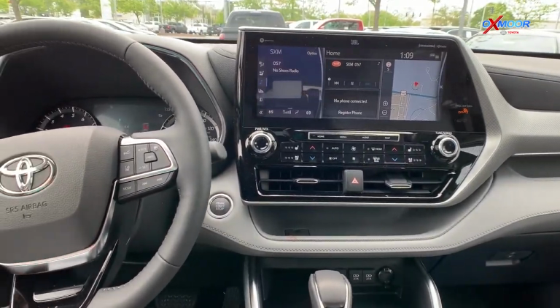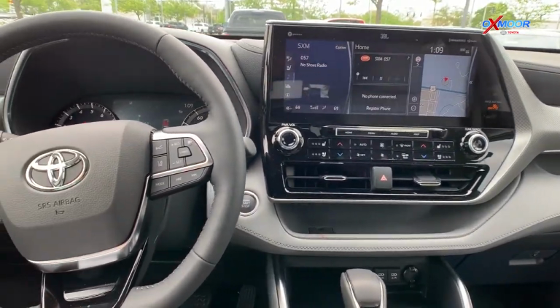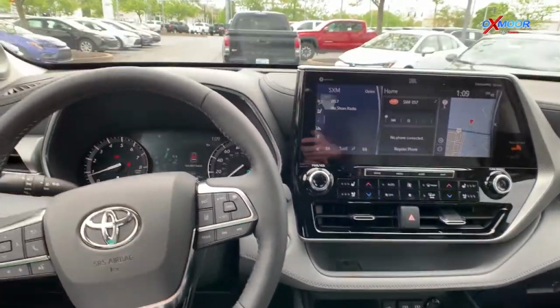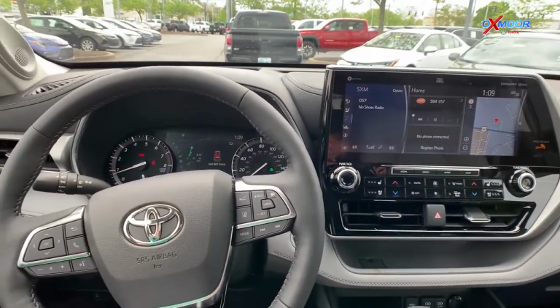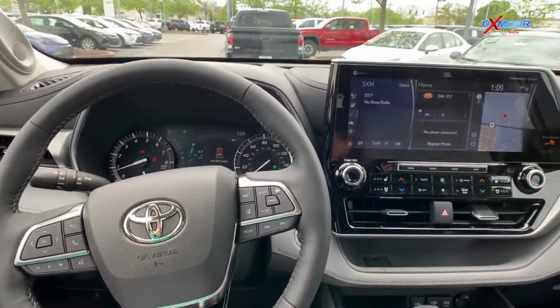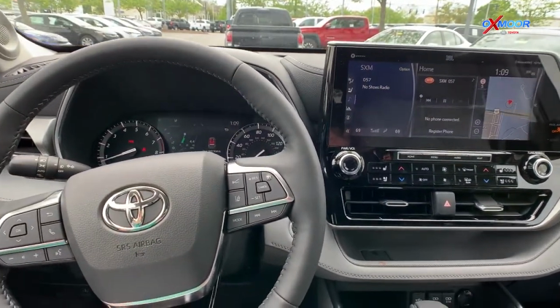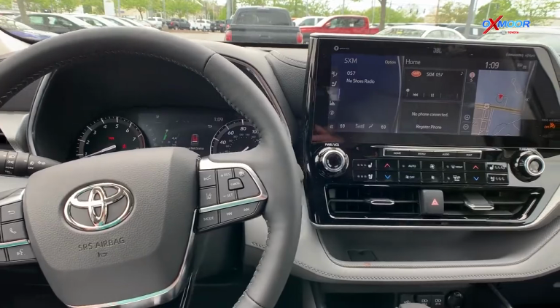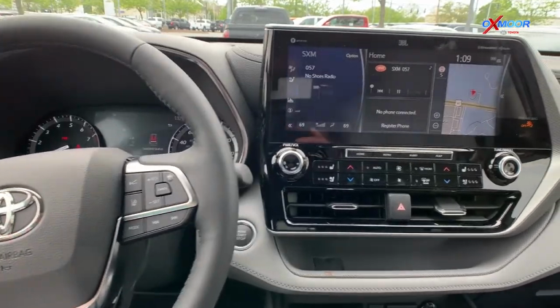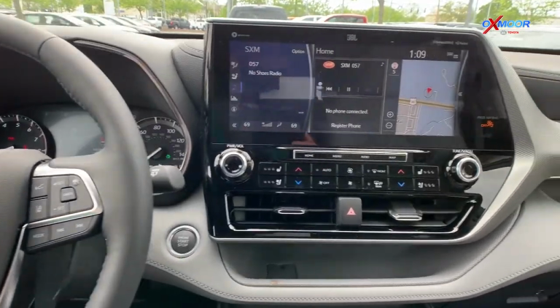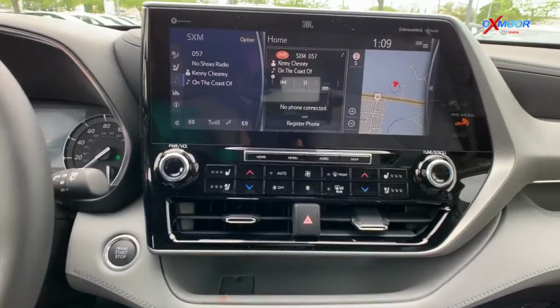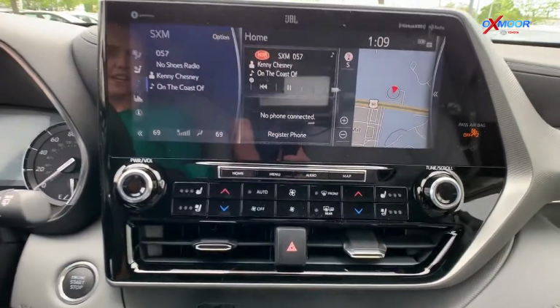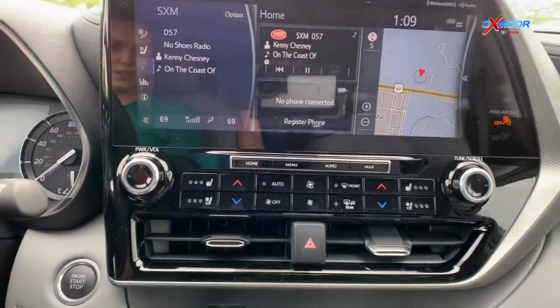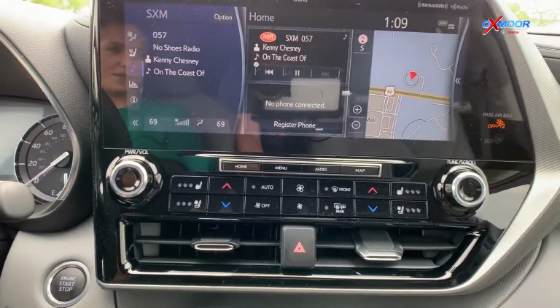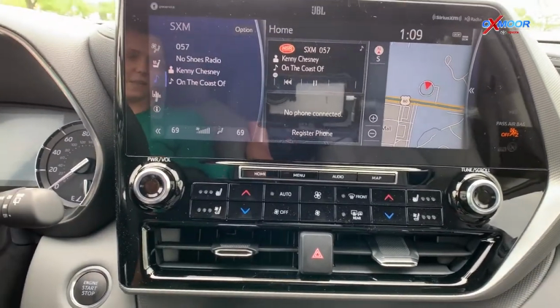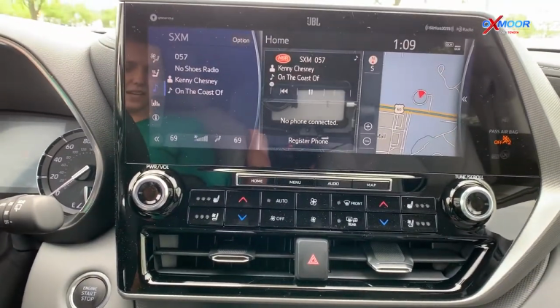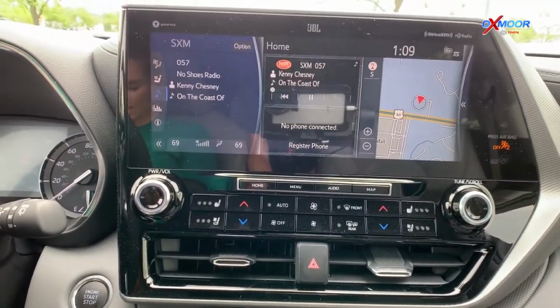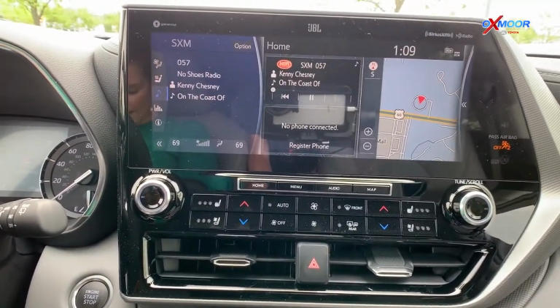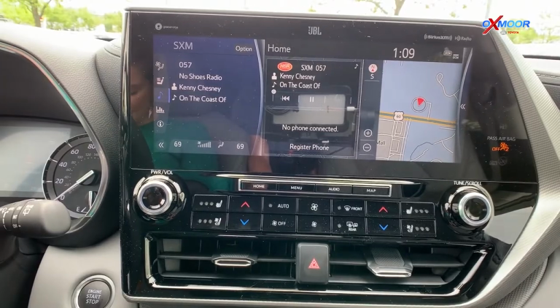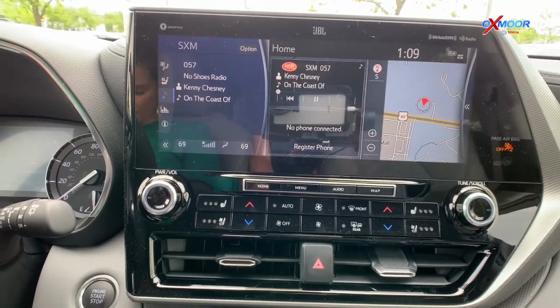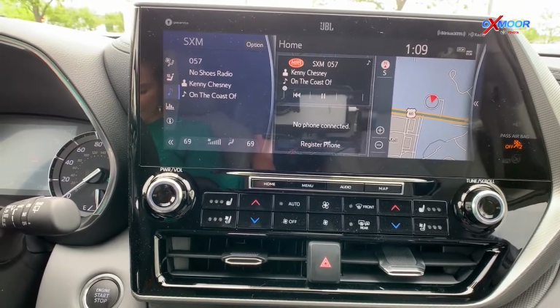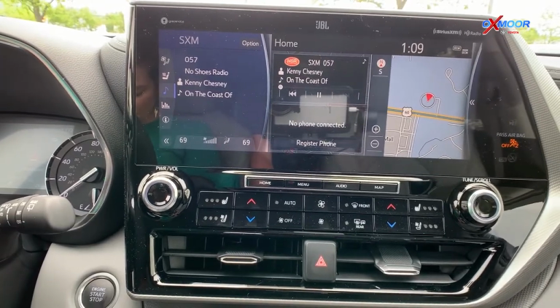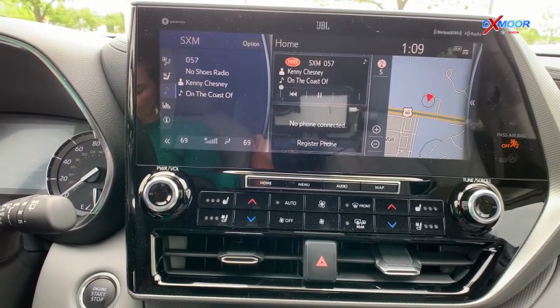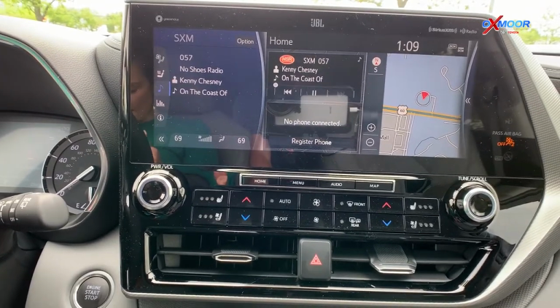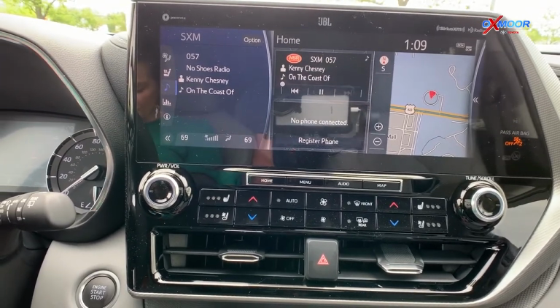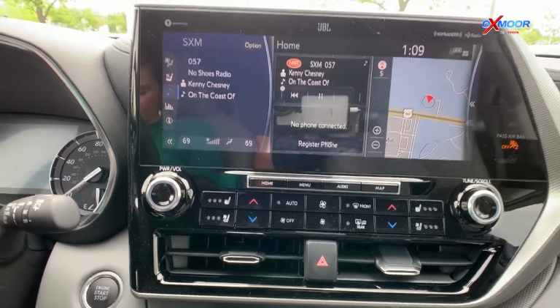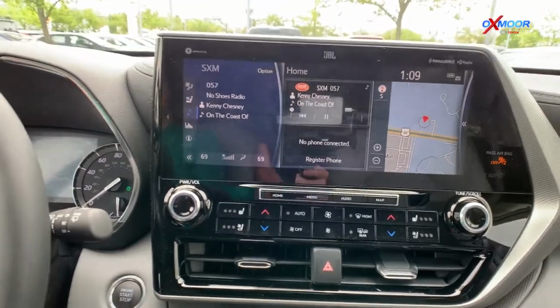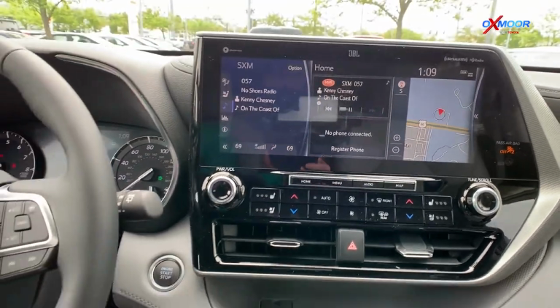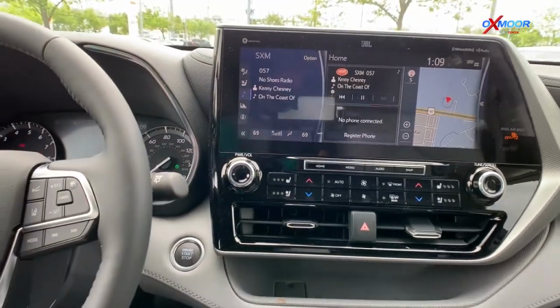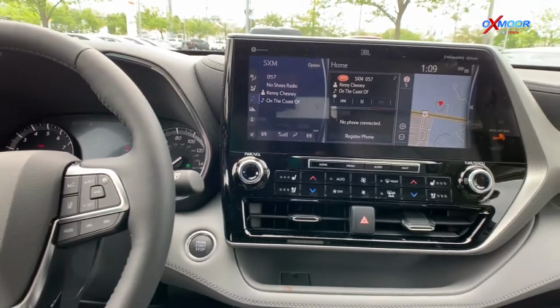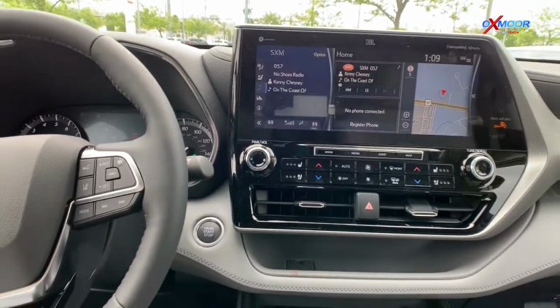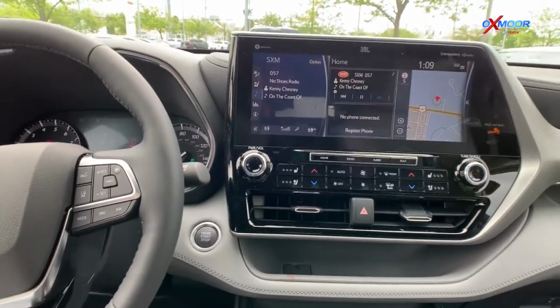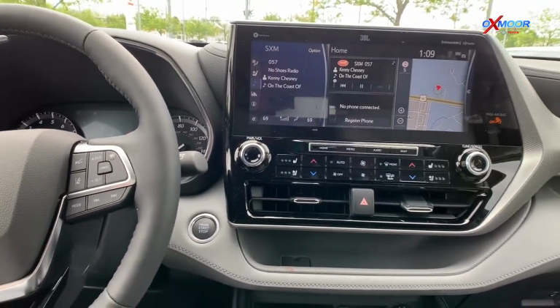One thing I want to show you is this really nice 12.3-inch touchscreen. It's also going to come with the dynamic navigation, Android Auto, Apple CarPlay, and hands-free Bluetooth — a lot of nice features in here.